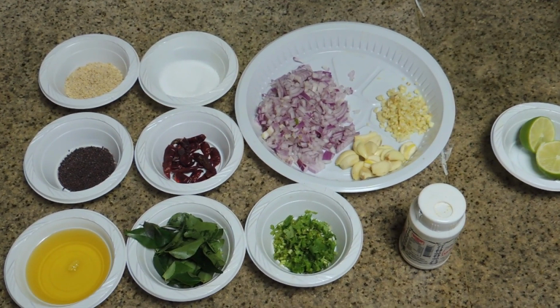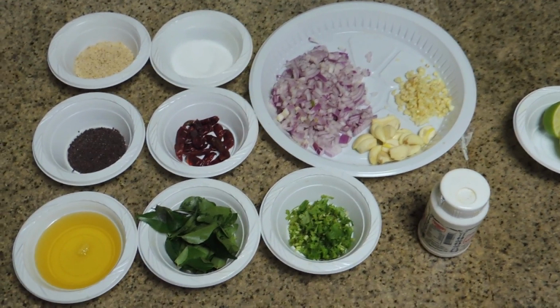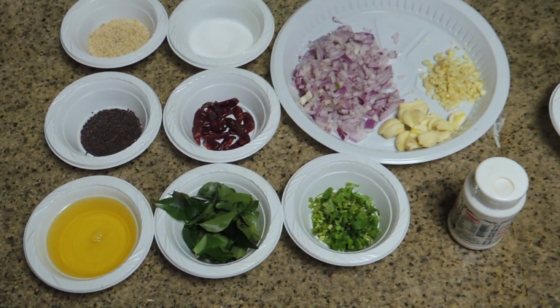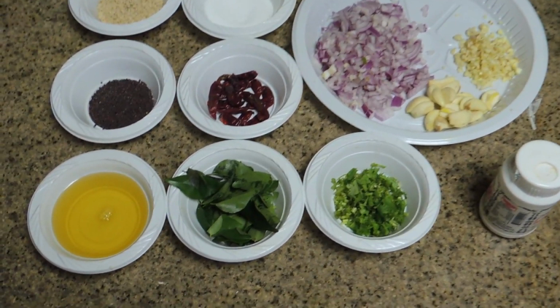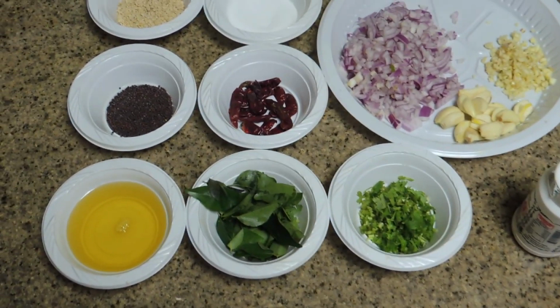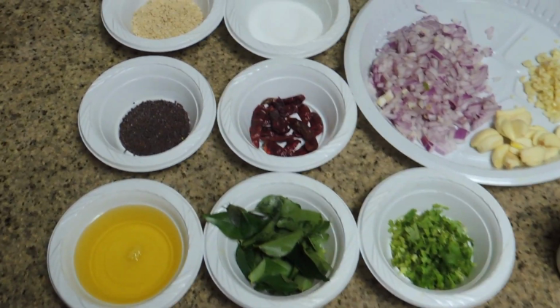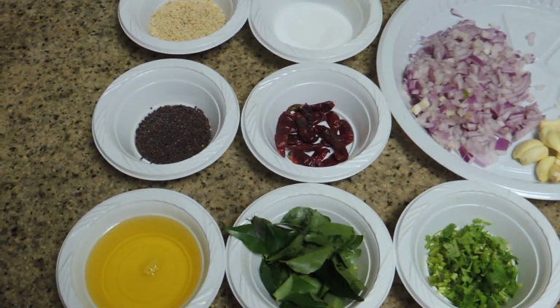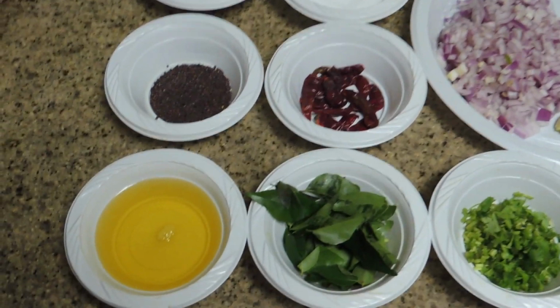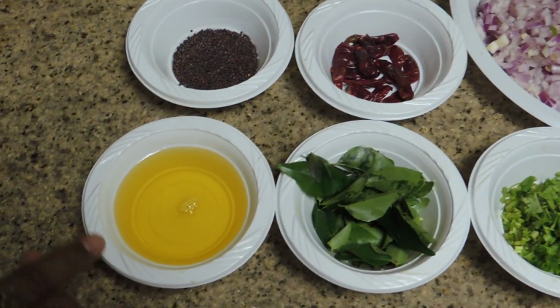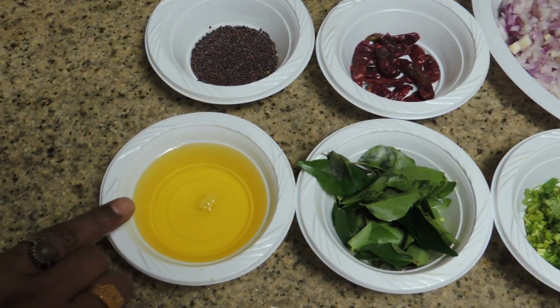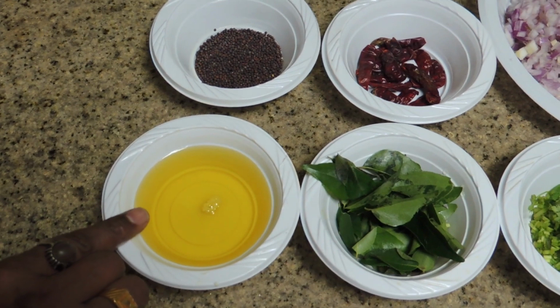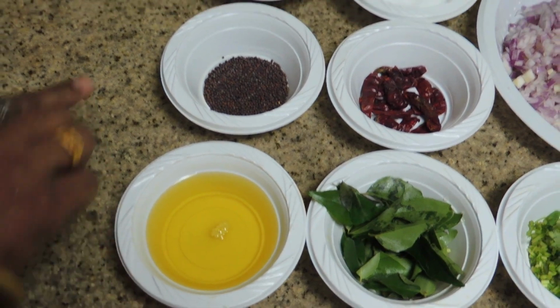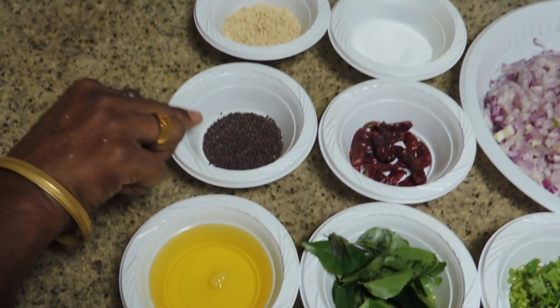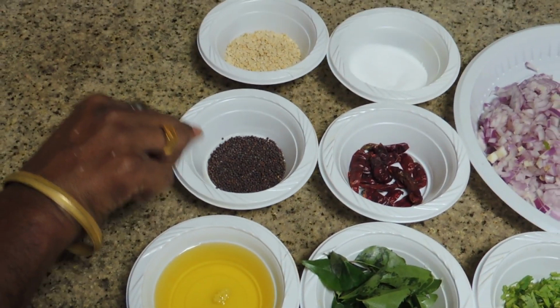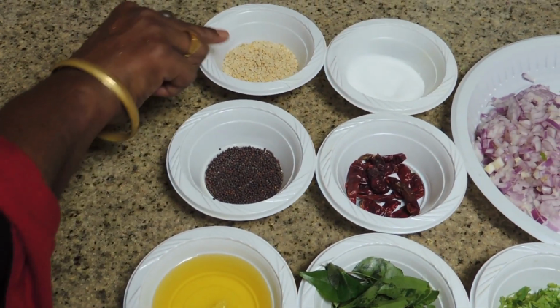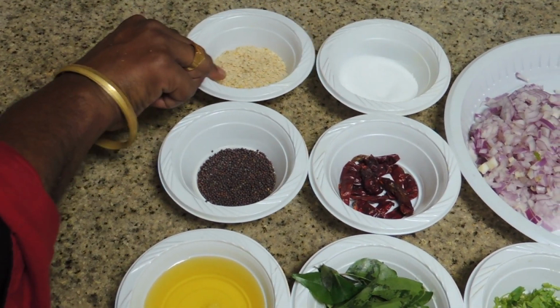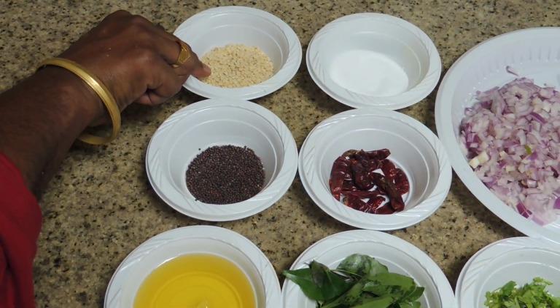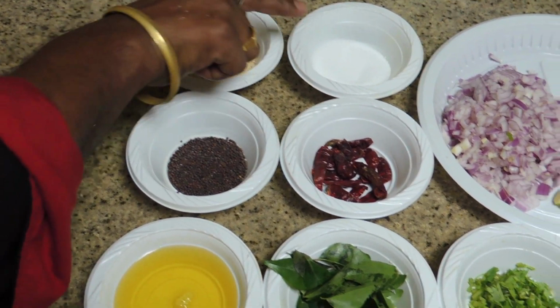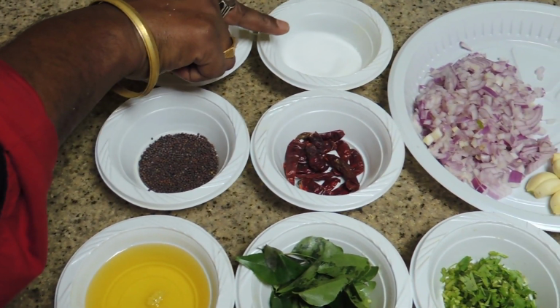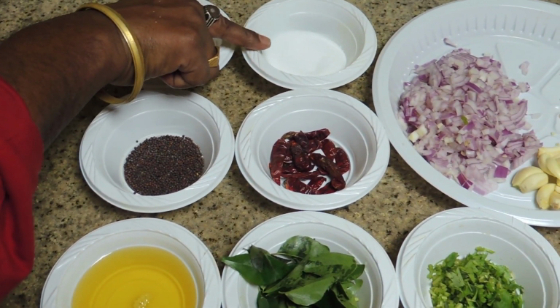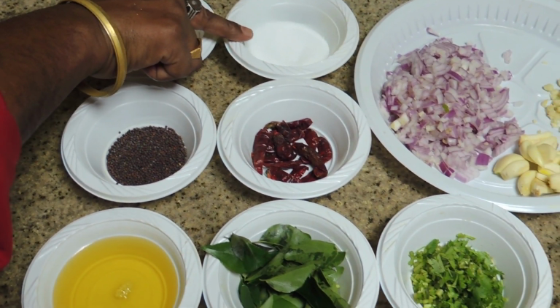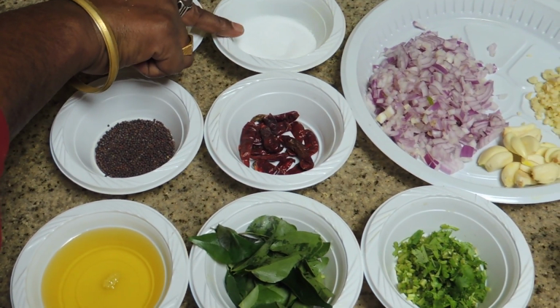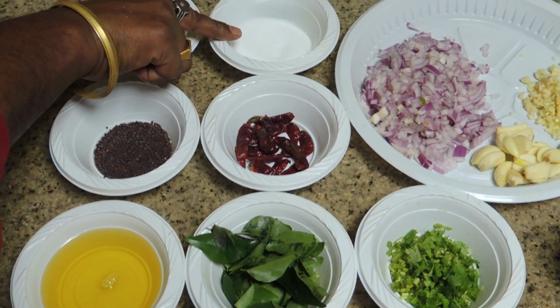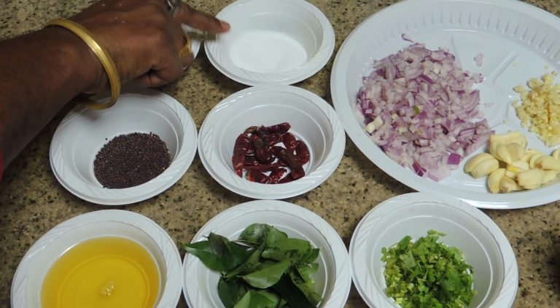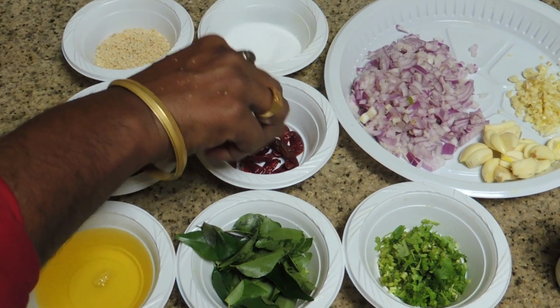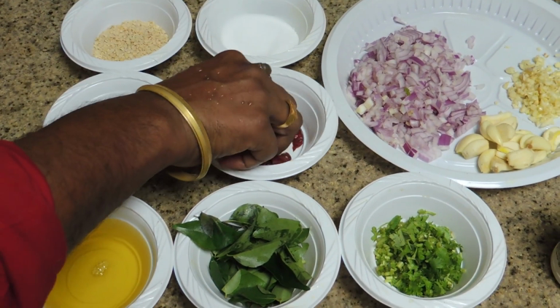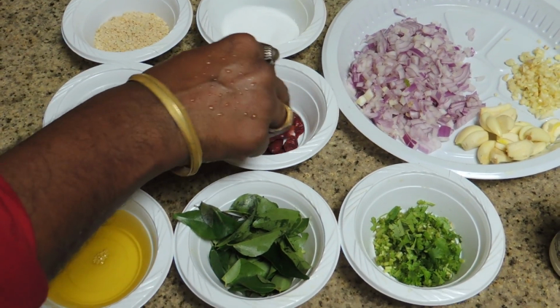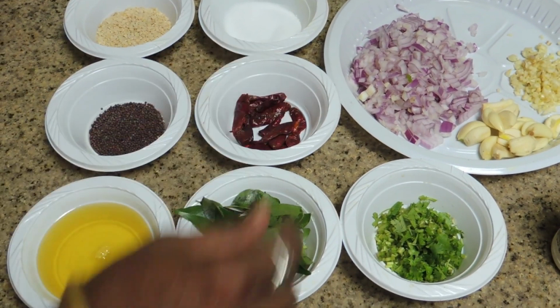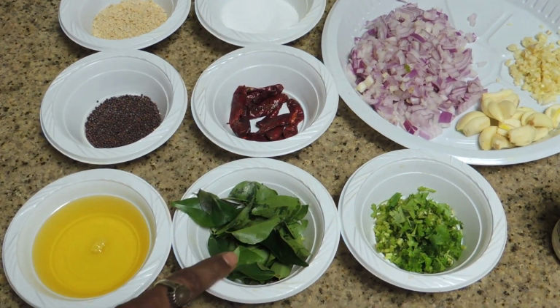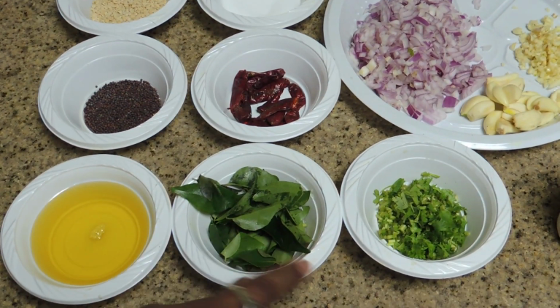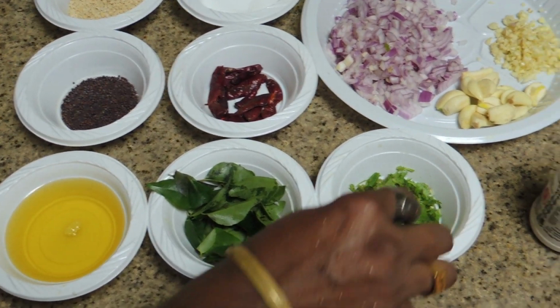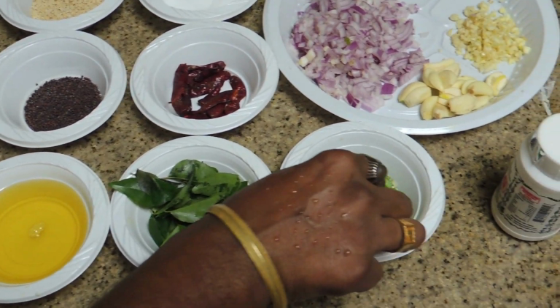Add the oil, the acid, and the oil. After the oil, add more oil.